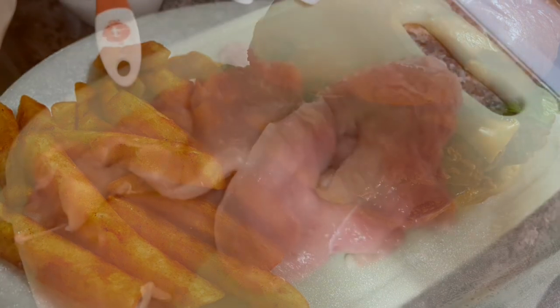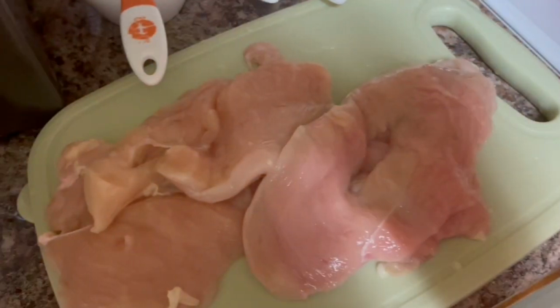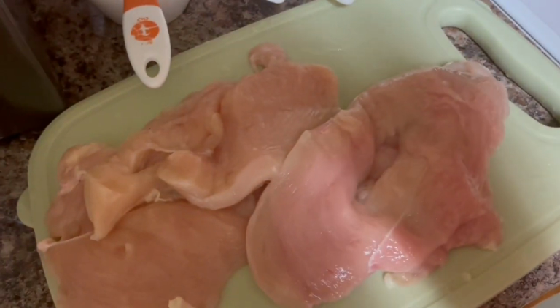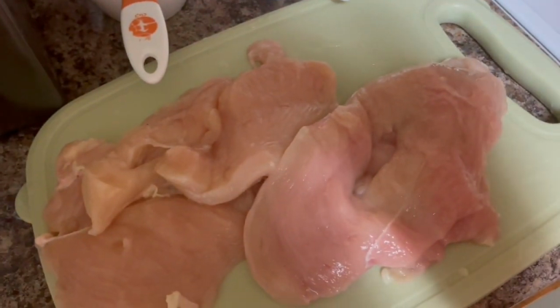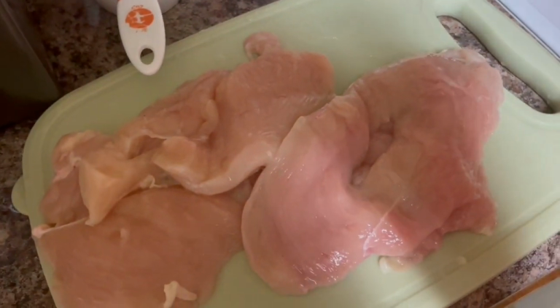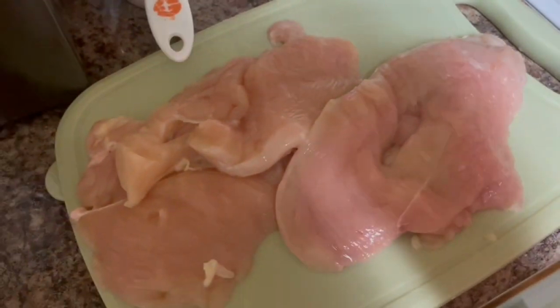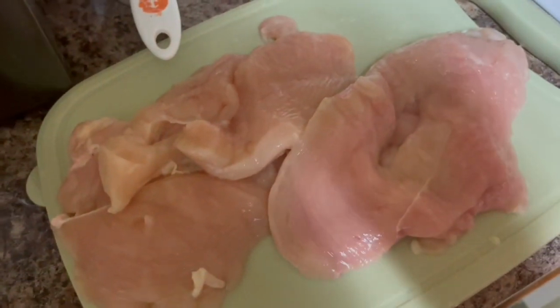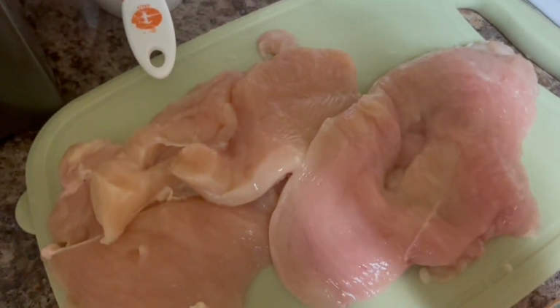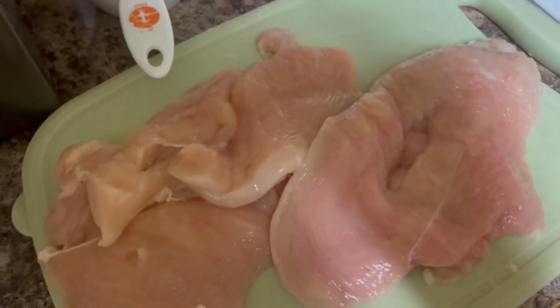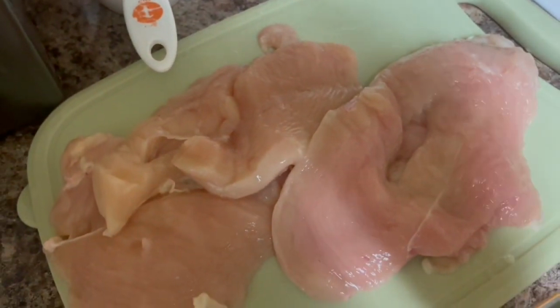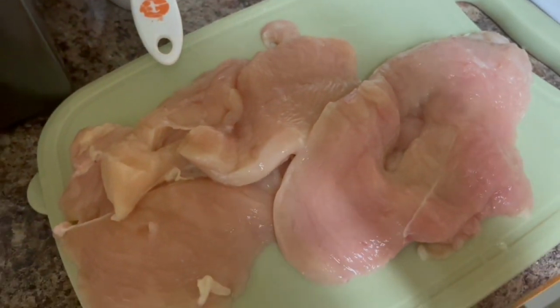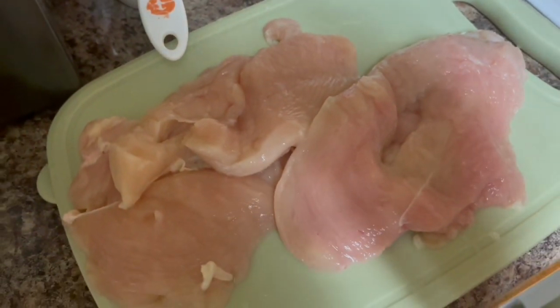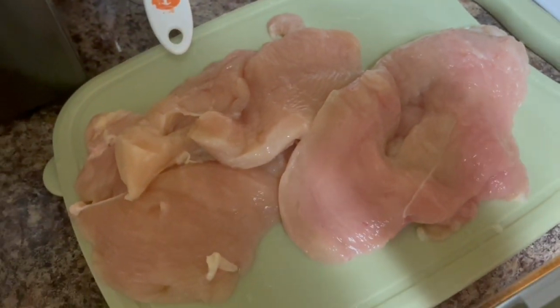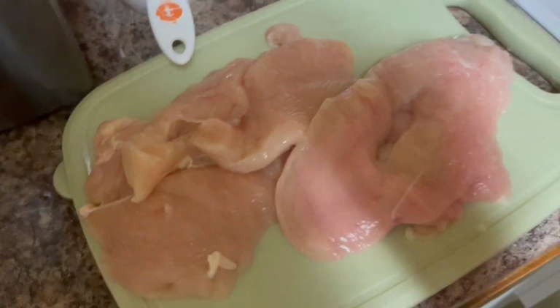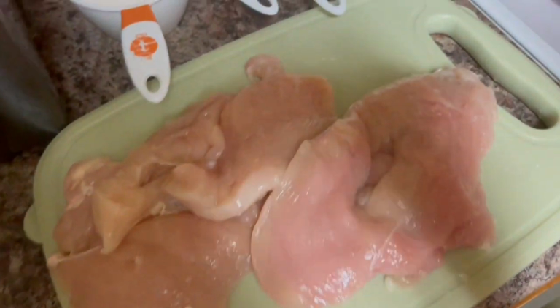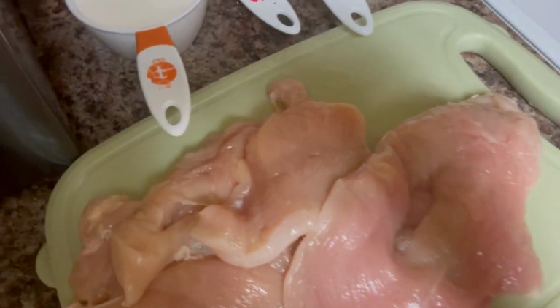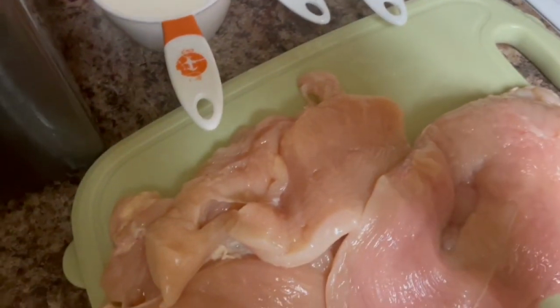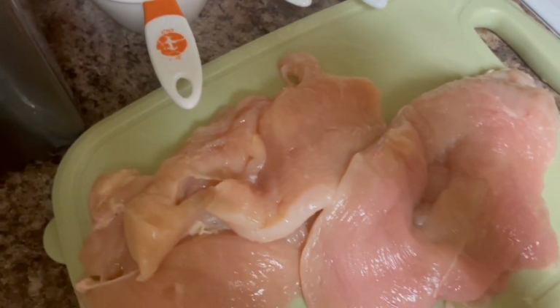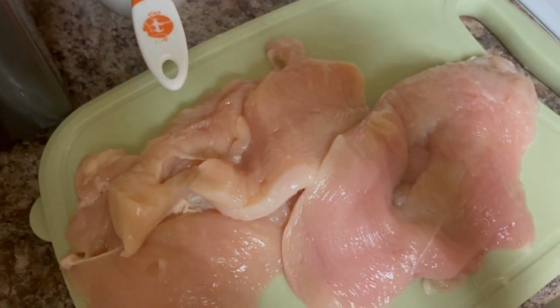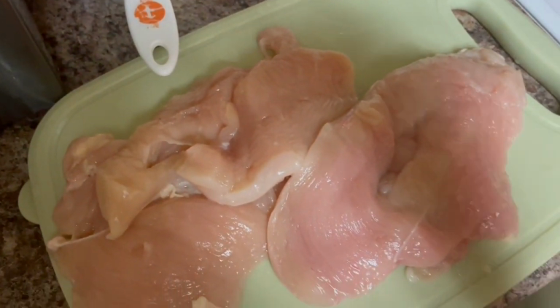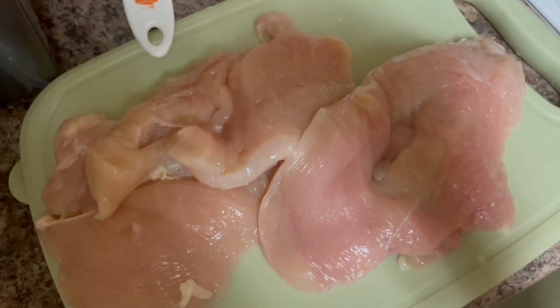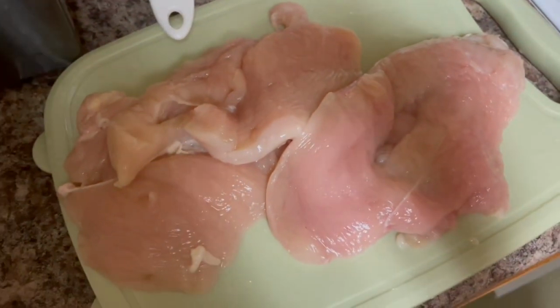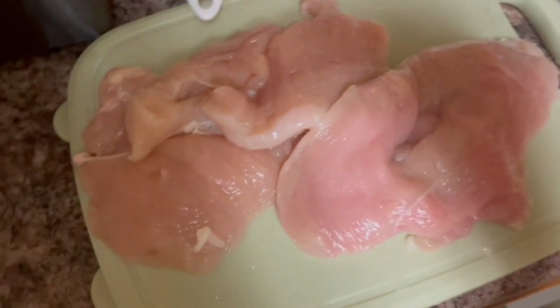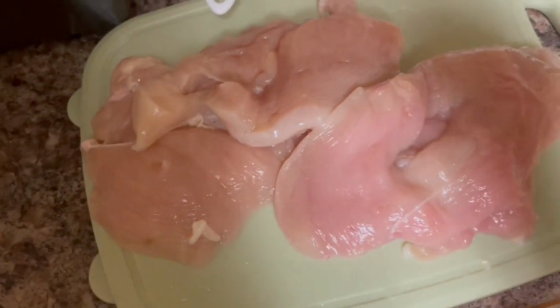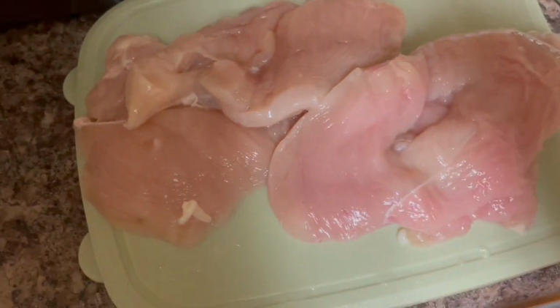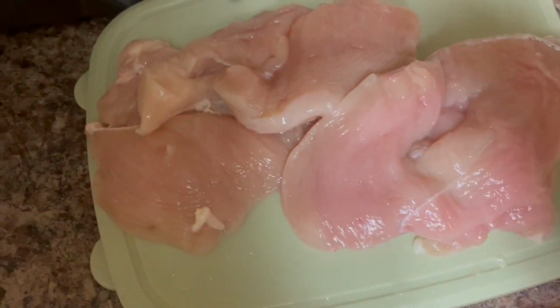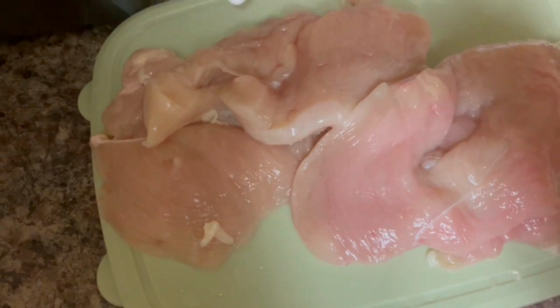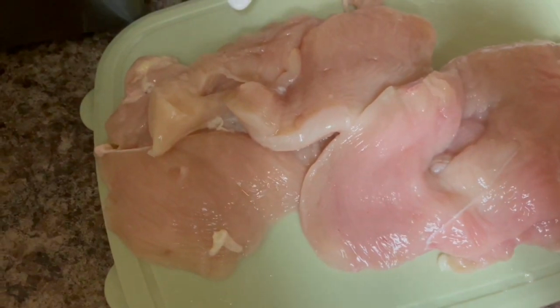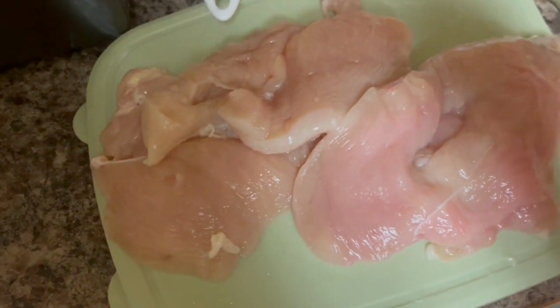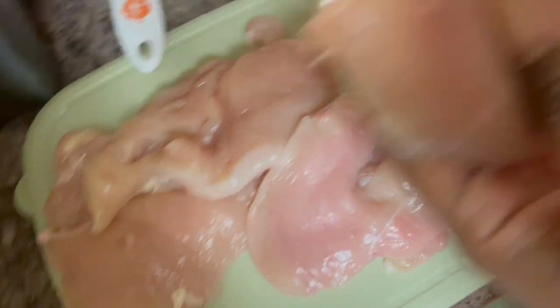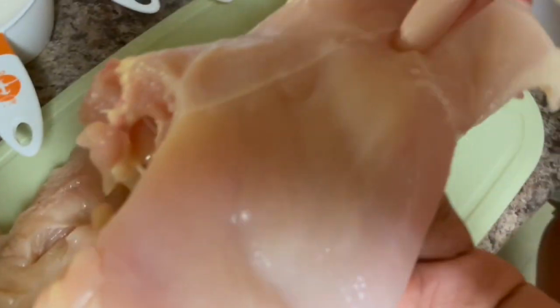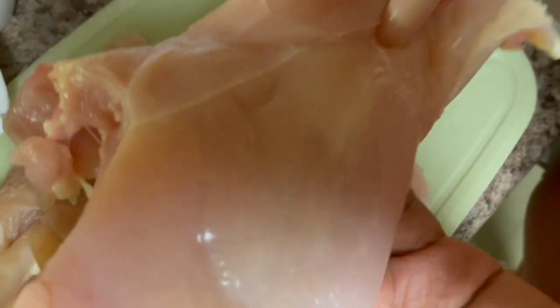What's up y'all, it's your girl Miss Monroe and today I'm back with another video. Today I am going to be making a copycat of the Chick-fil-A spicy chicken sandwich and I'm going to be using some chicken breast.